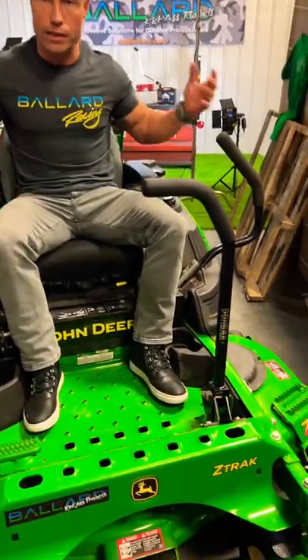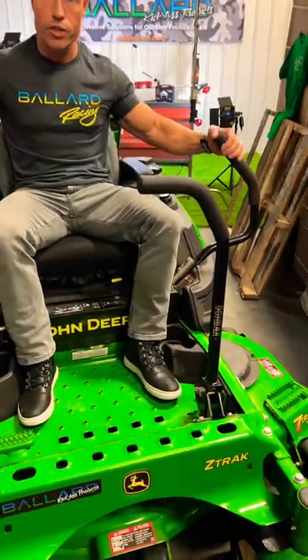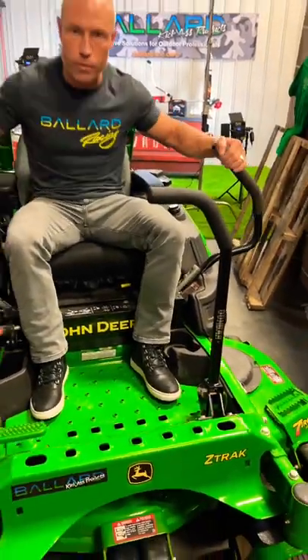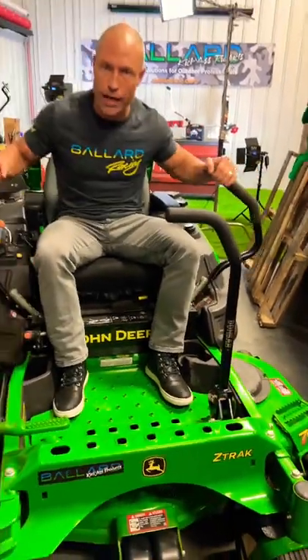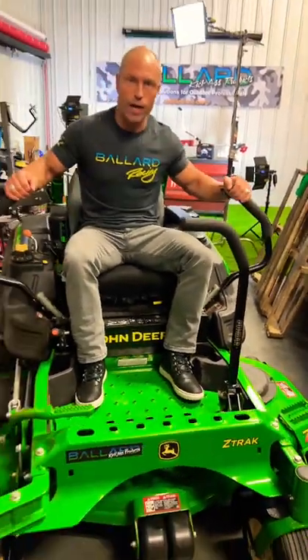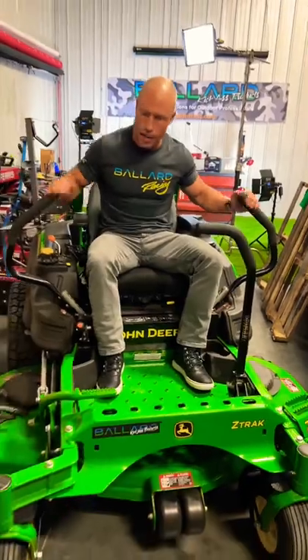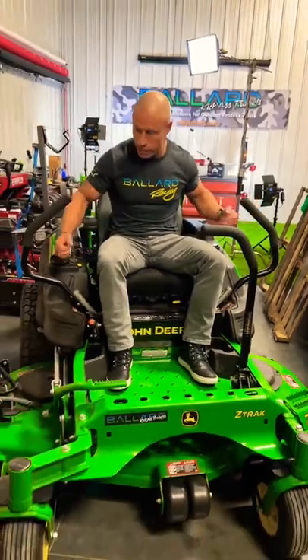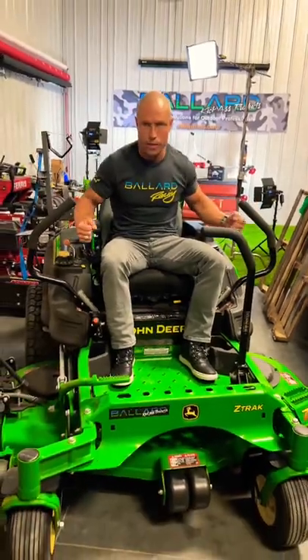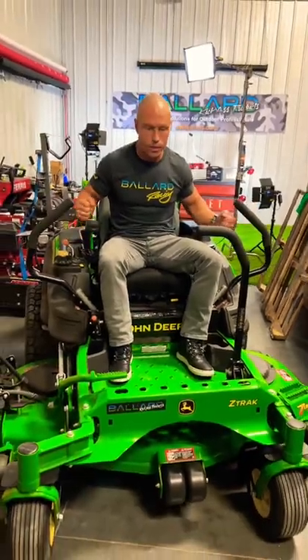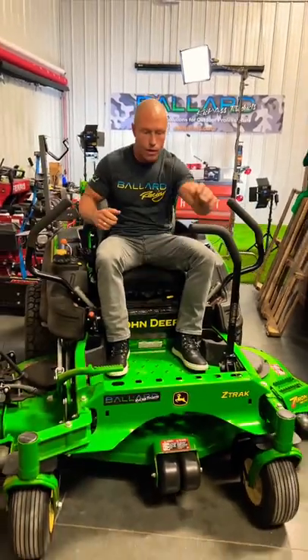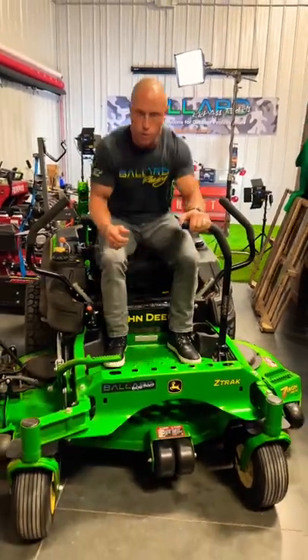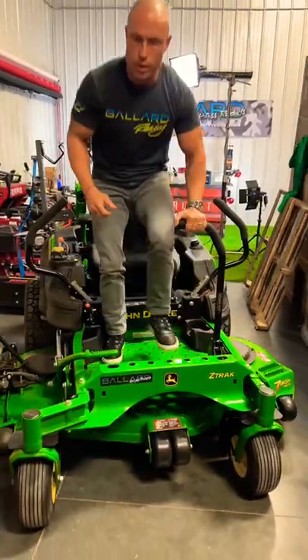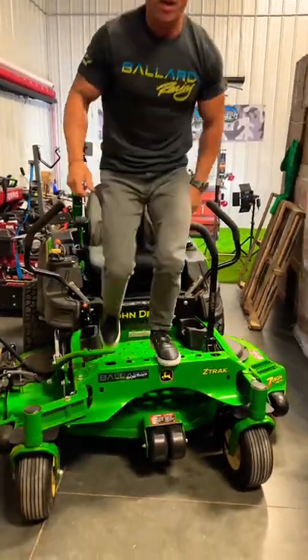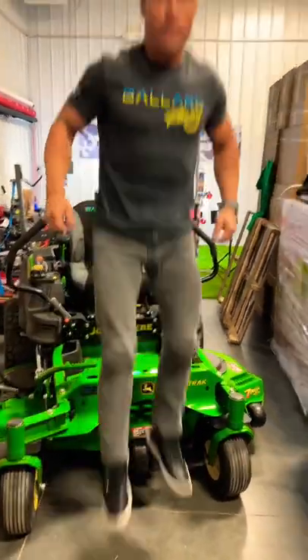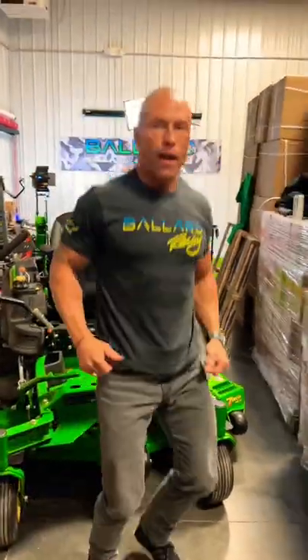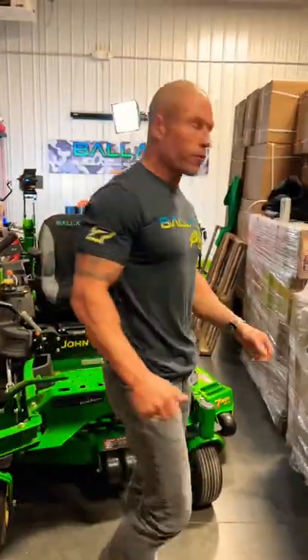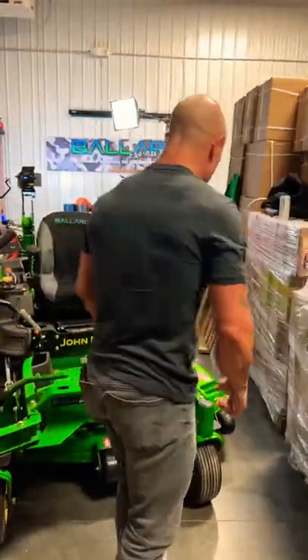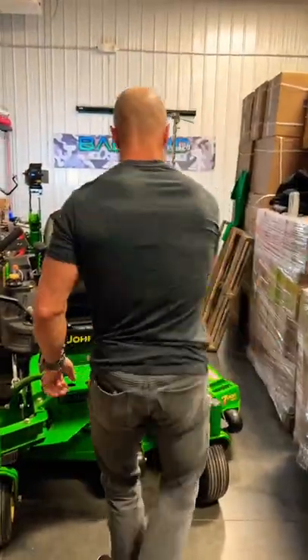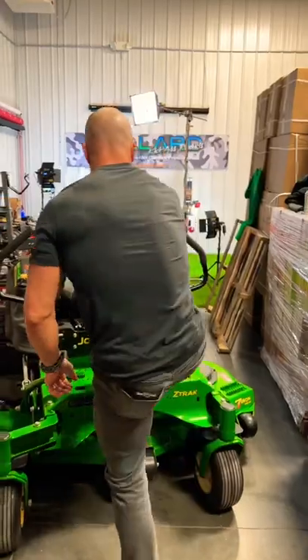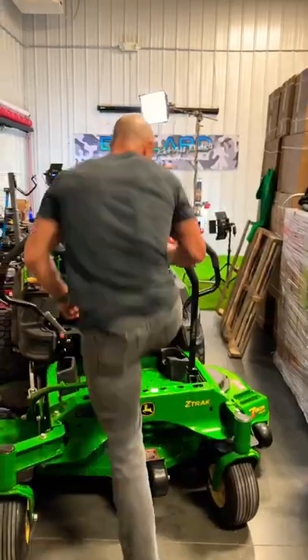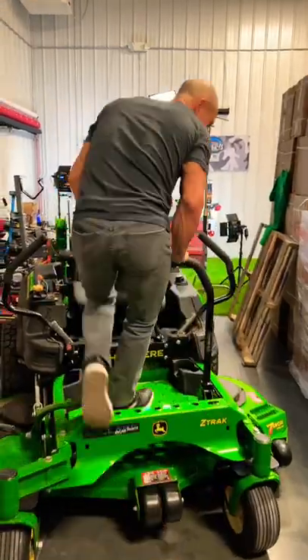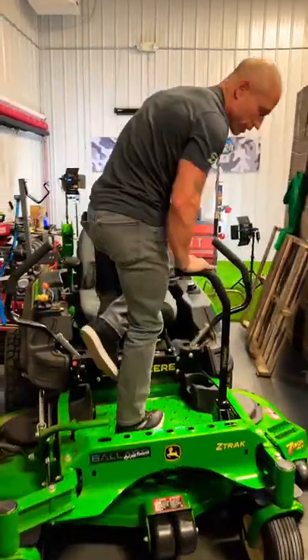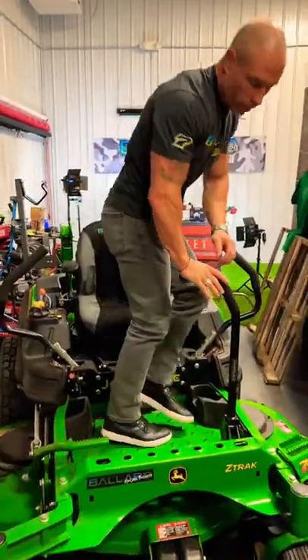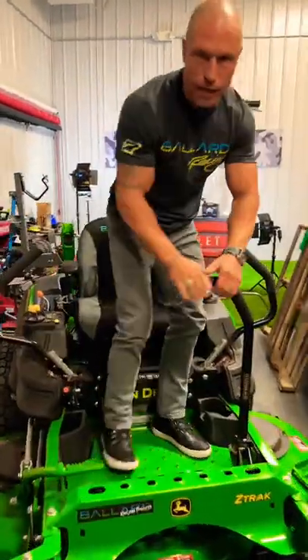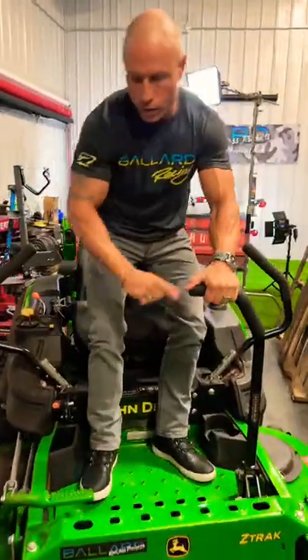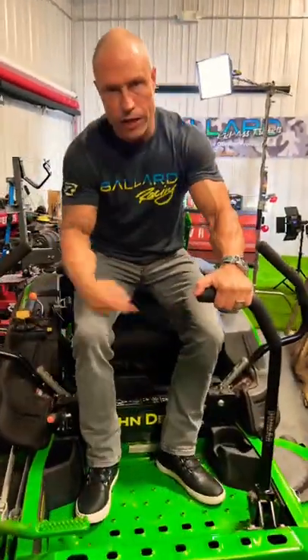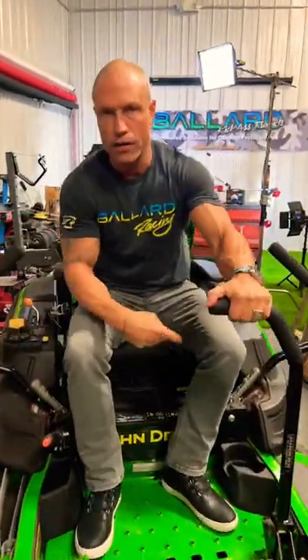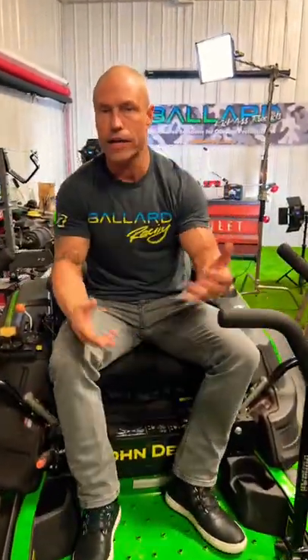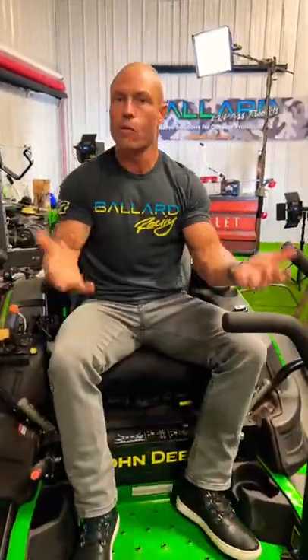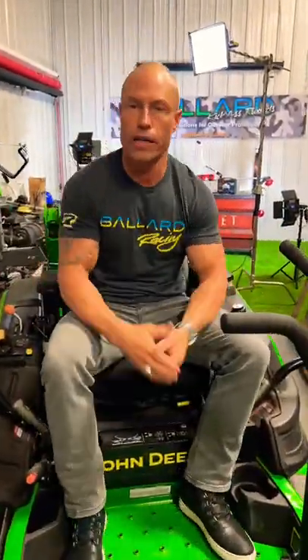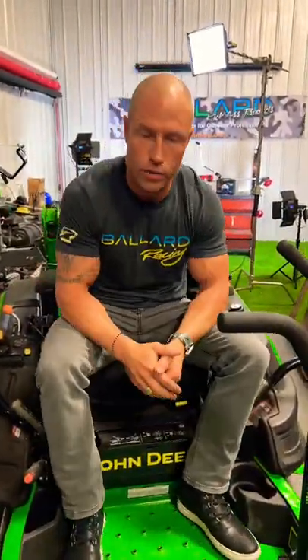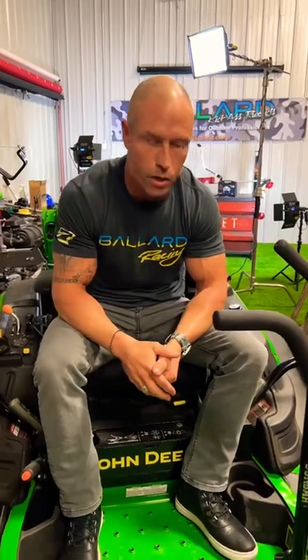So instead of when you jump off the mower guys, you're grabbing your handles and you mess up the dampeners here. Just super simple to get on and off the mower. Completely adjustable. This thing's built like a tank. It goes on left side, right side. Works on any of your zero turns.